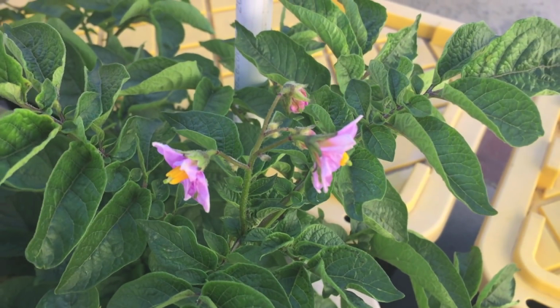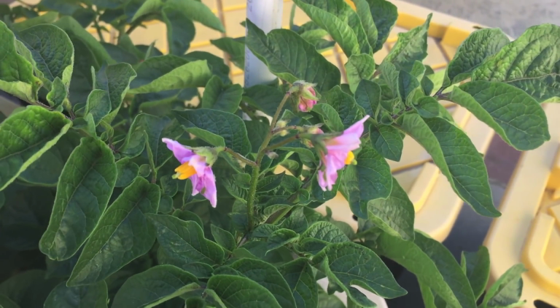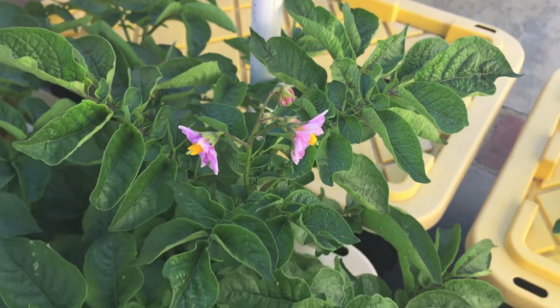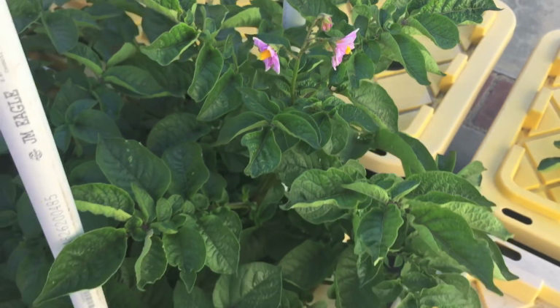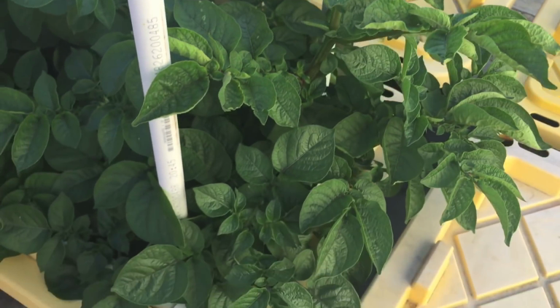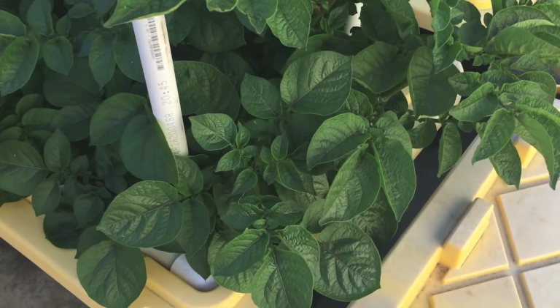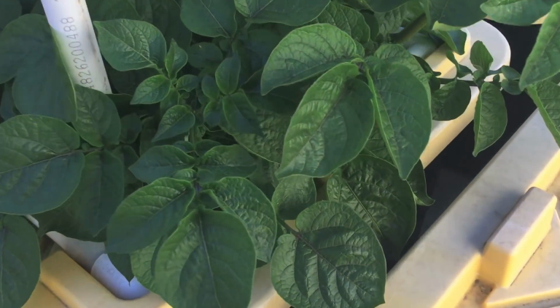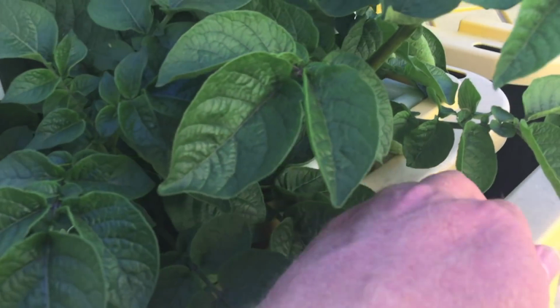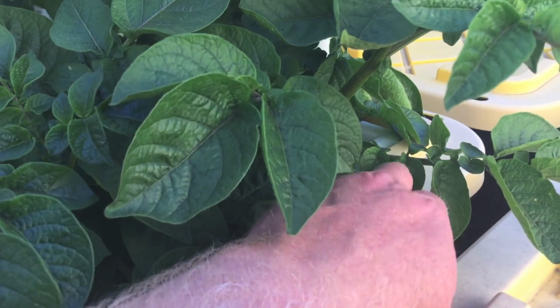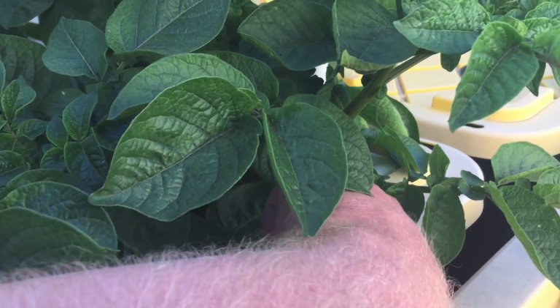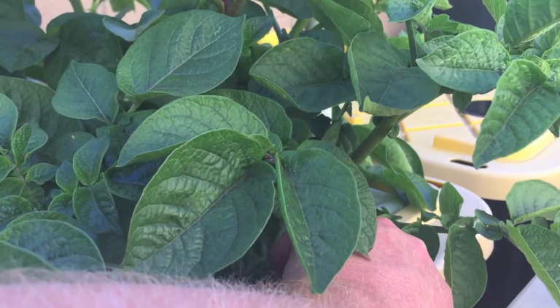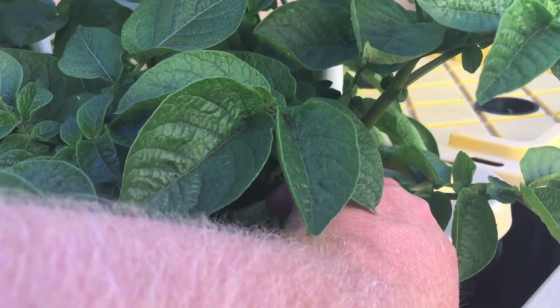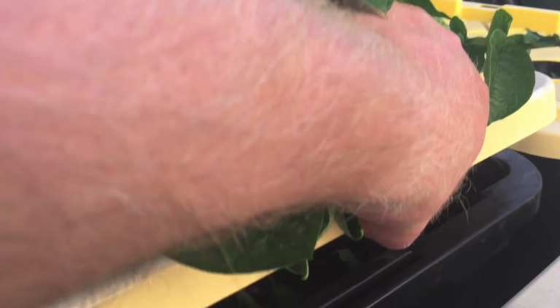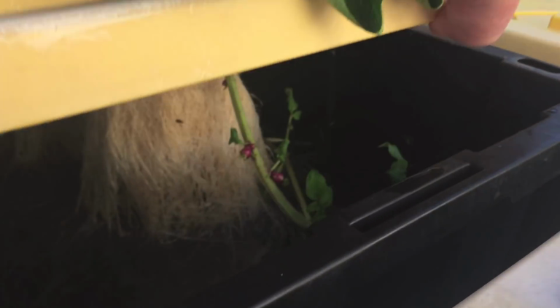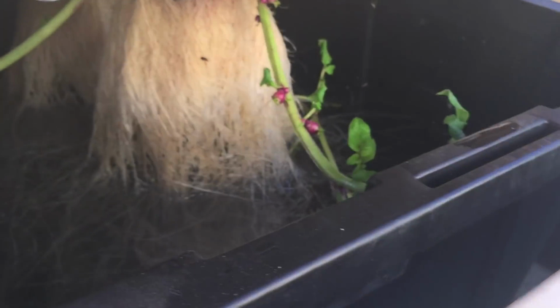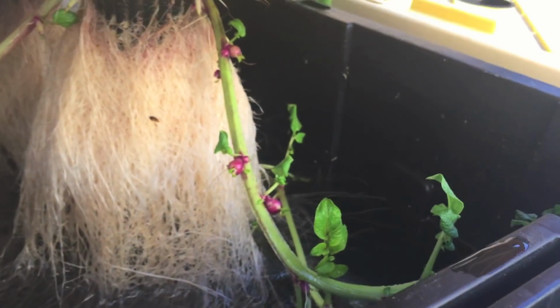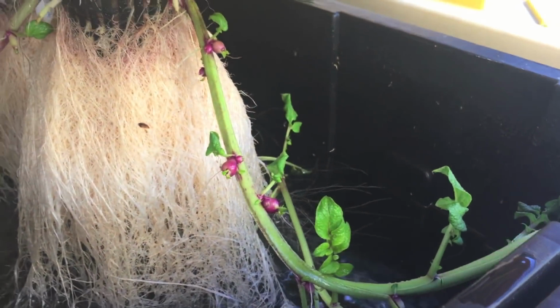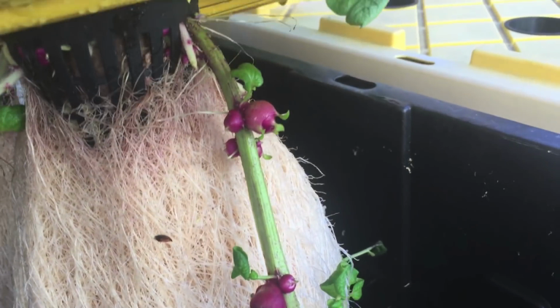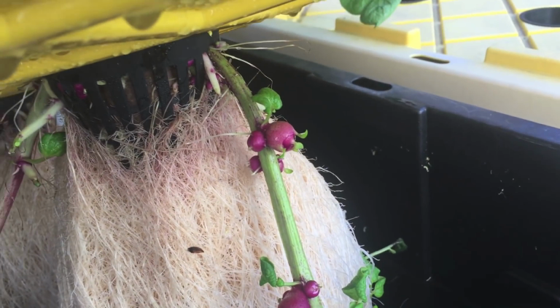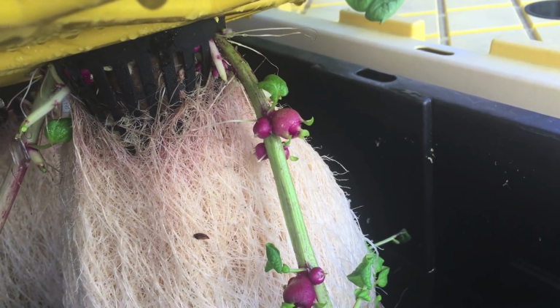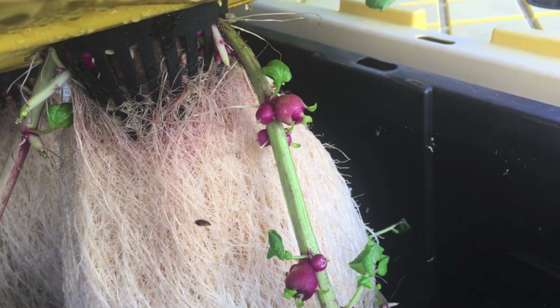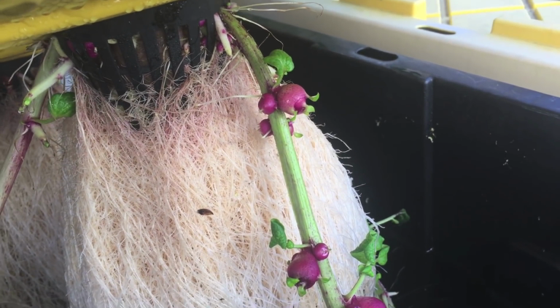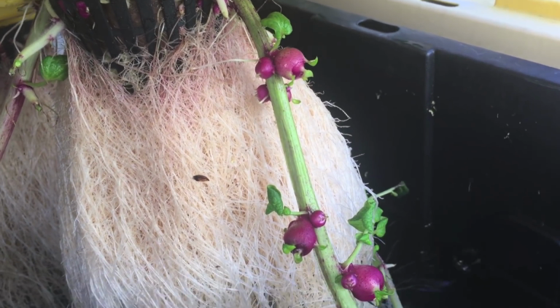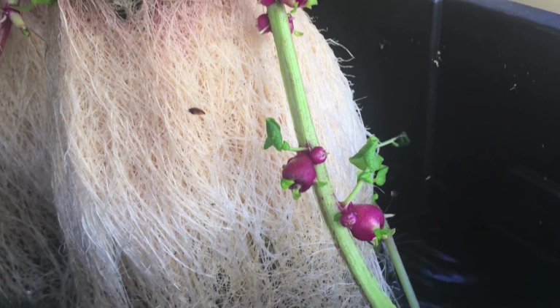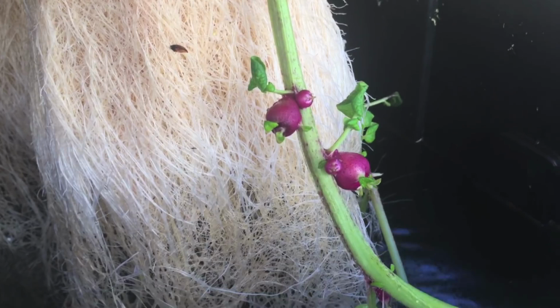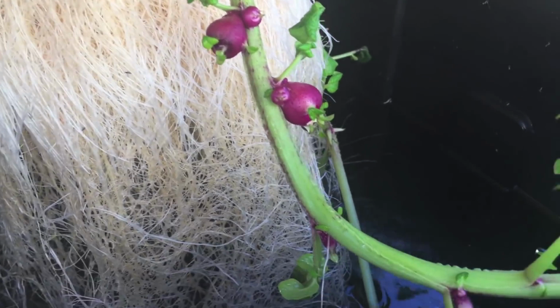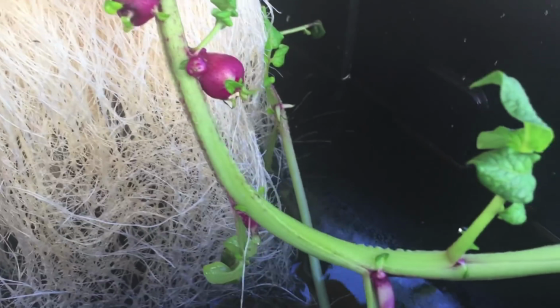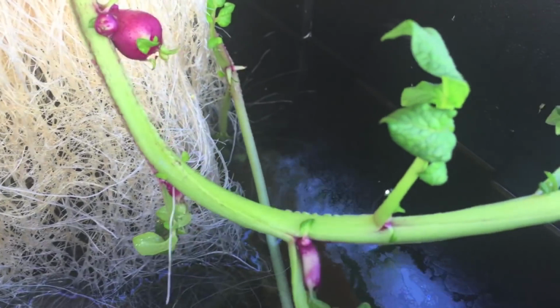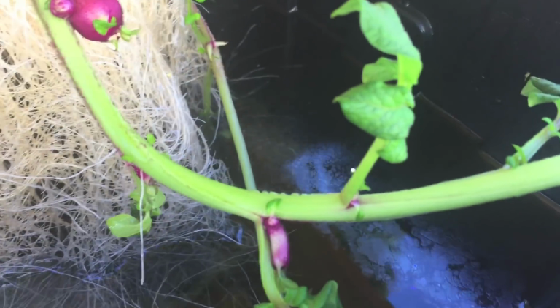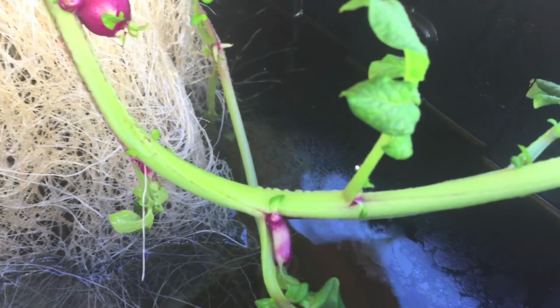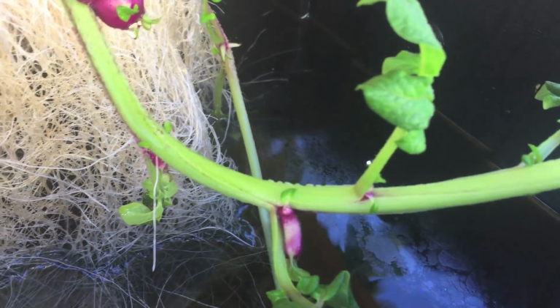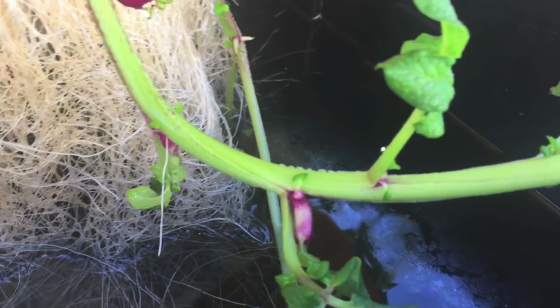They say when the potato flowers open, the potato tubers start forming under the ground. Those are potatoes growing in there.